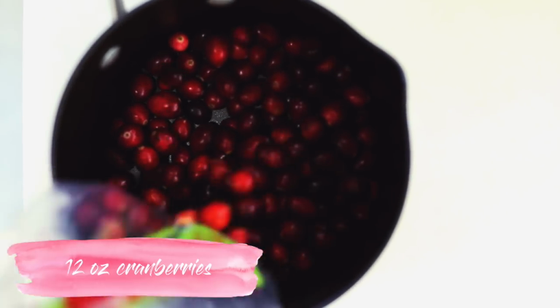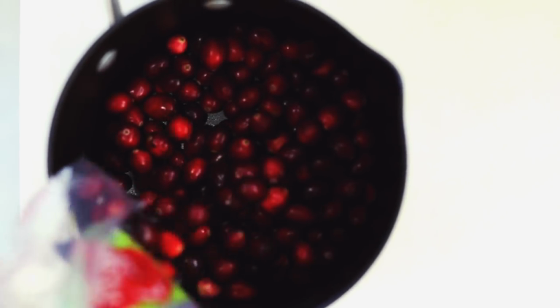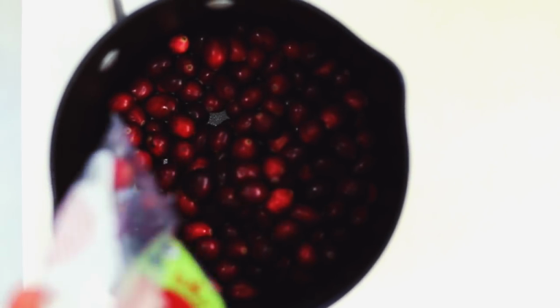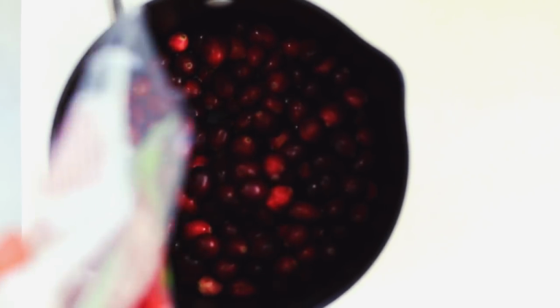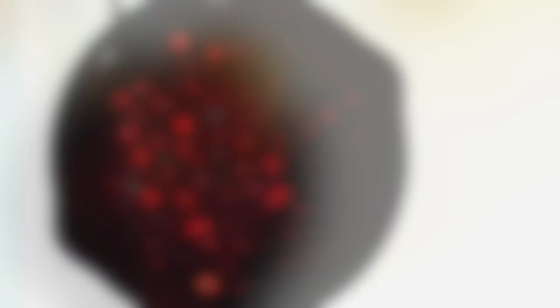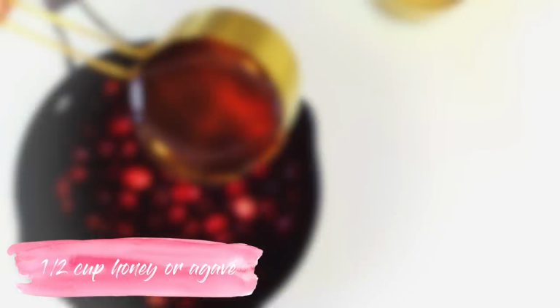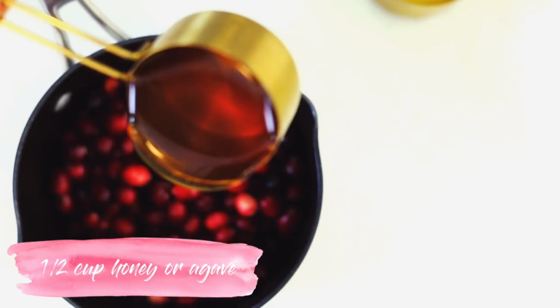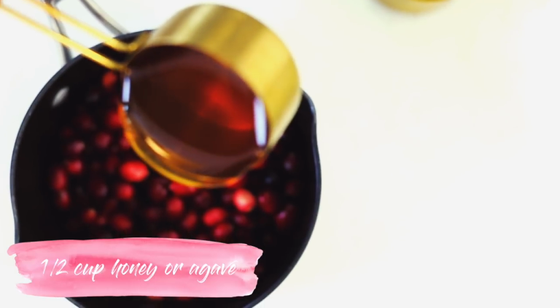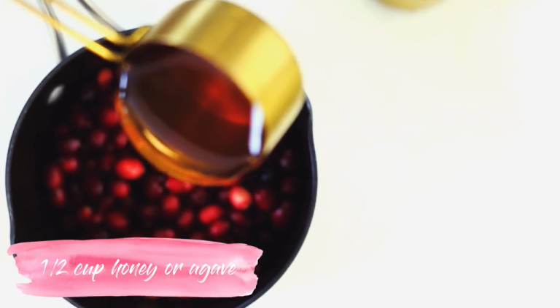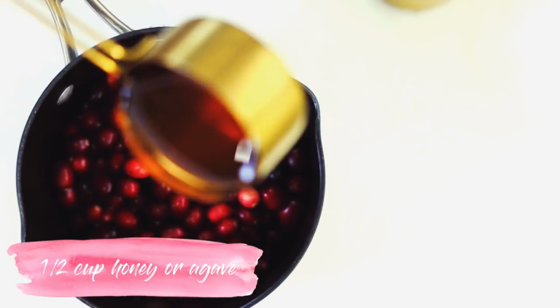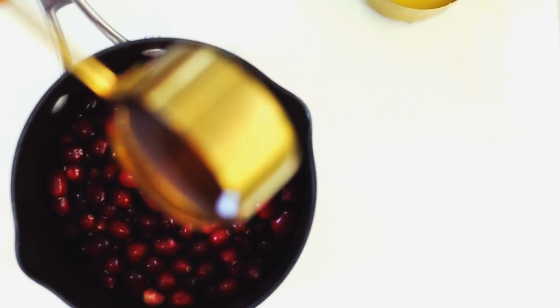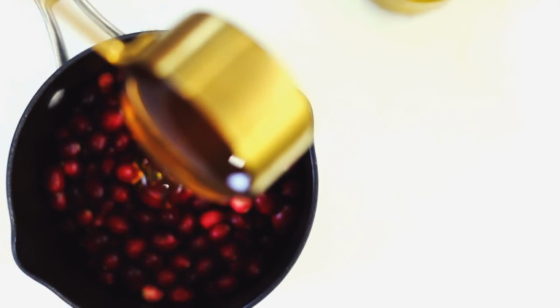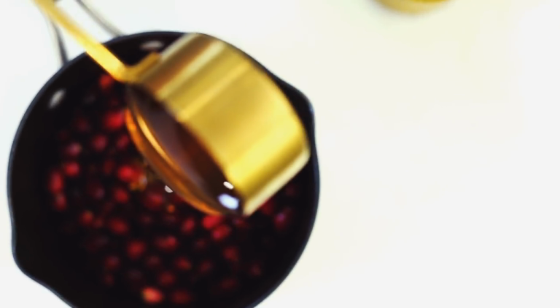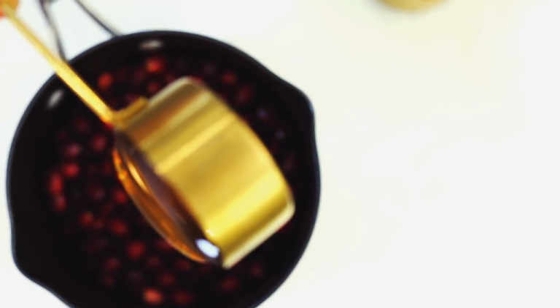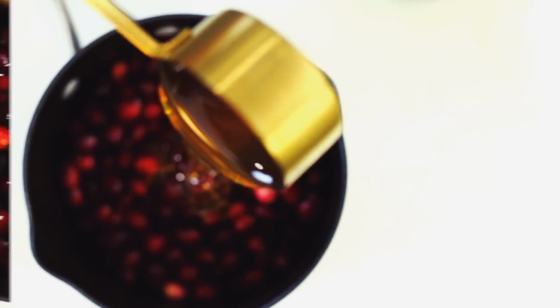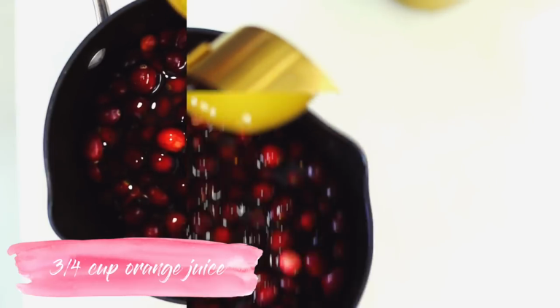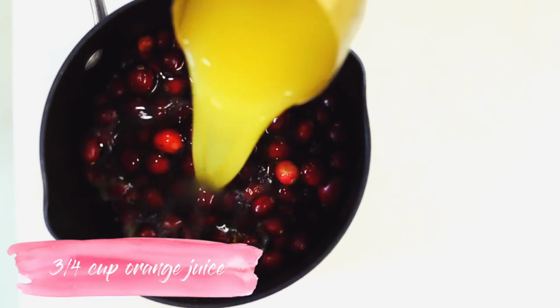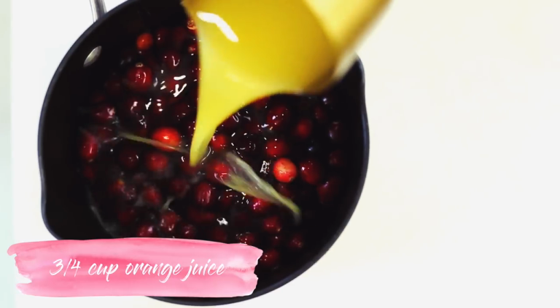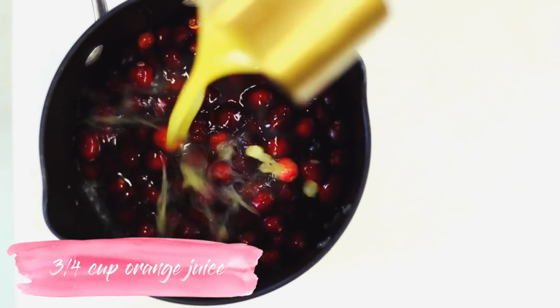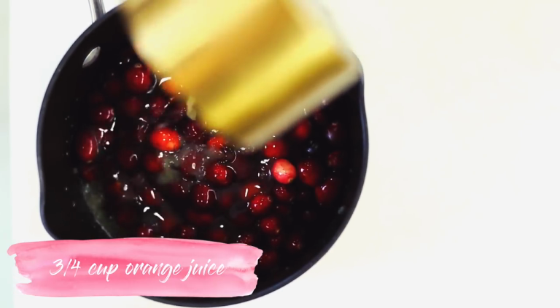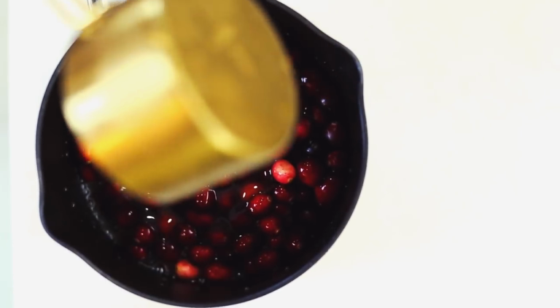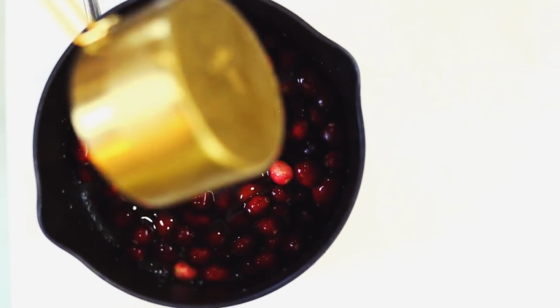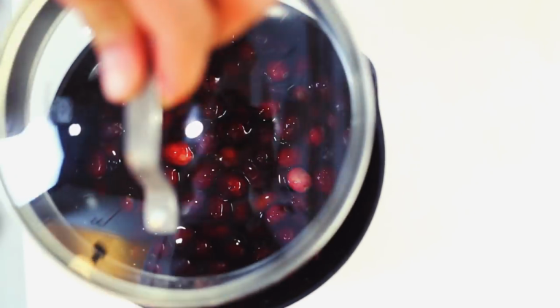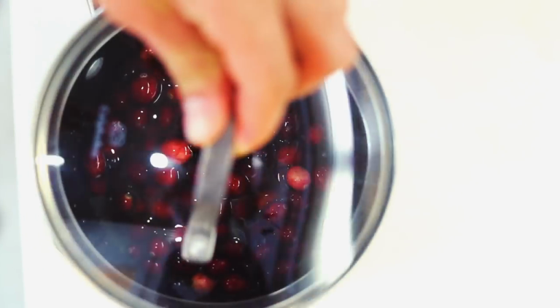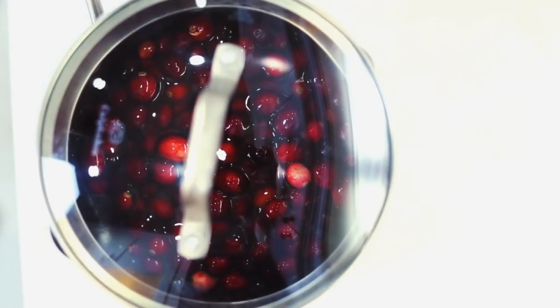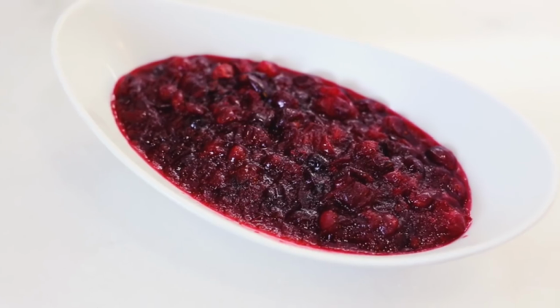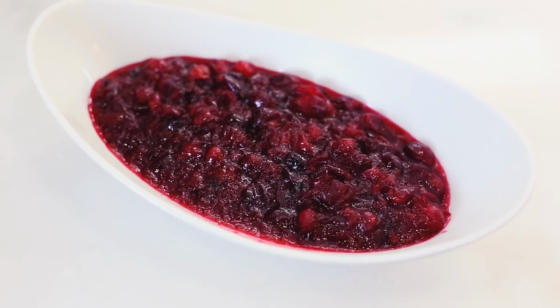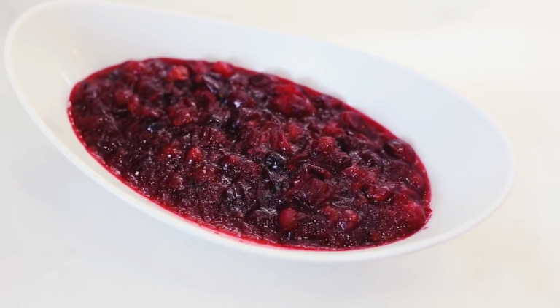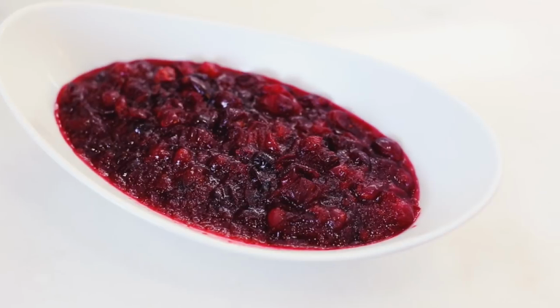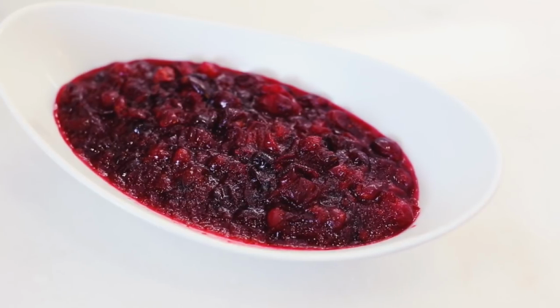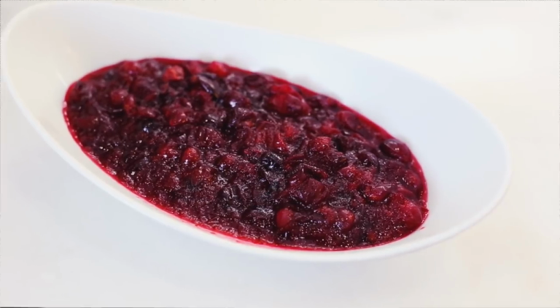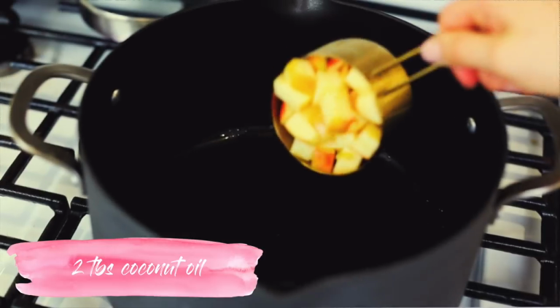Moving on to Bo and my favorite cranberry sauce ever — start out with 12 ounces of cranberries, add in half a cup of honey, then three-fourths of a cup of orange juice, and basically just boil this on medium heat until all the berries have burst. Cool it off in the fridge and you're done.